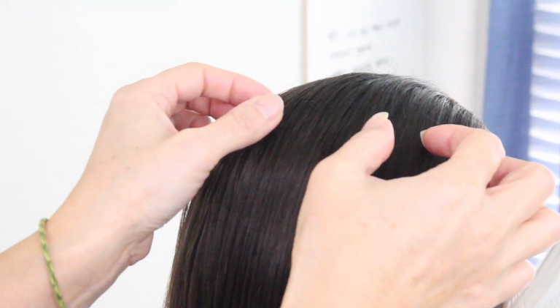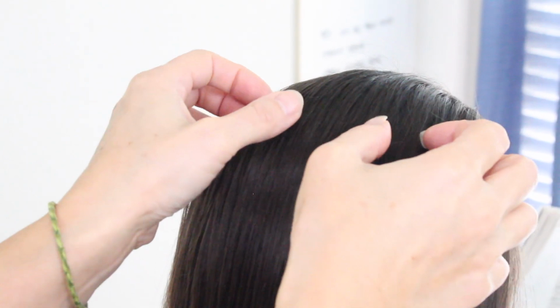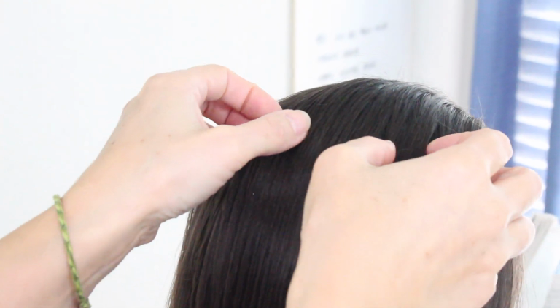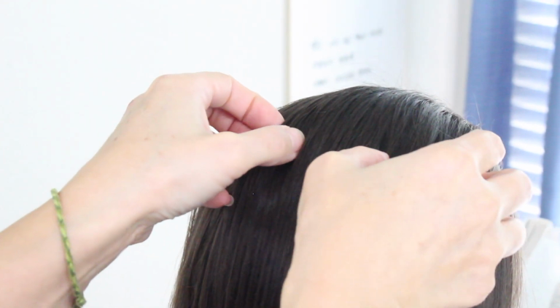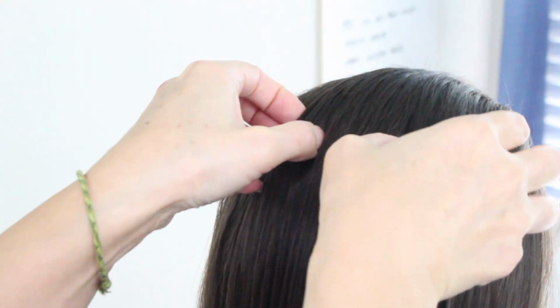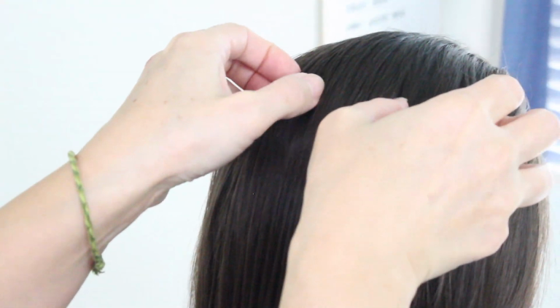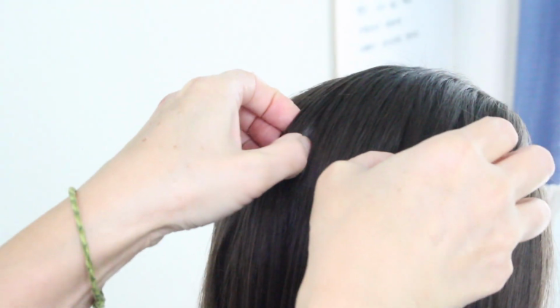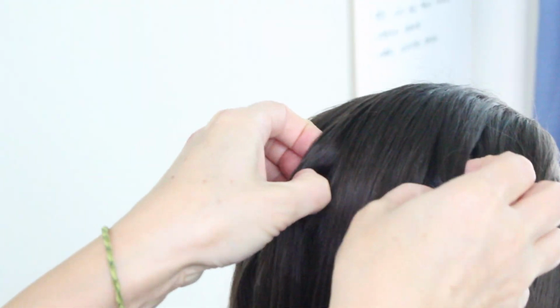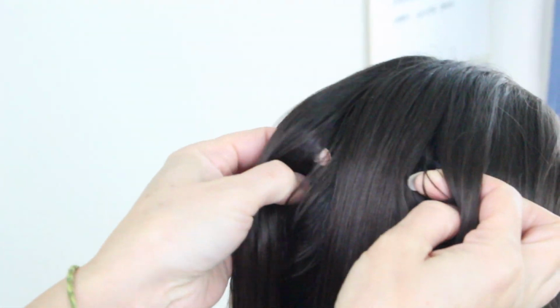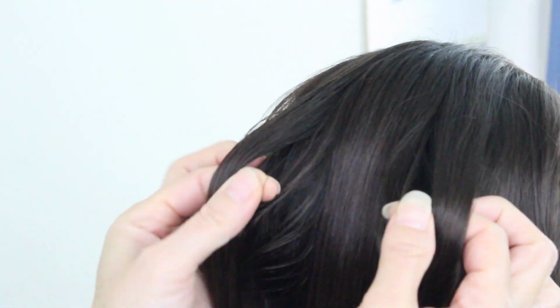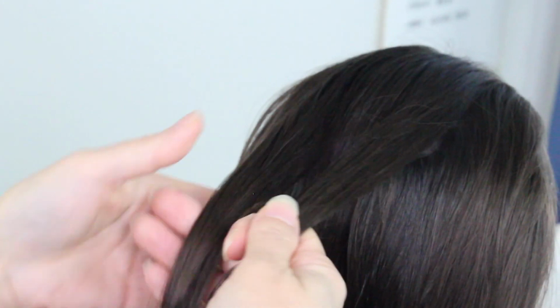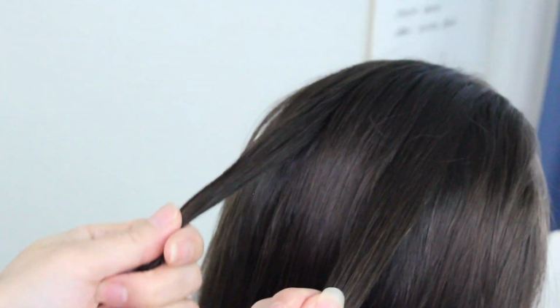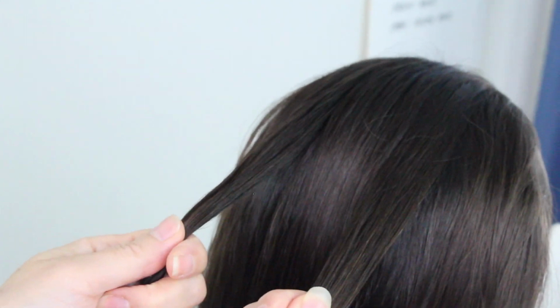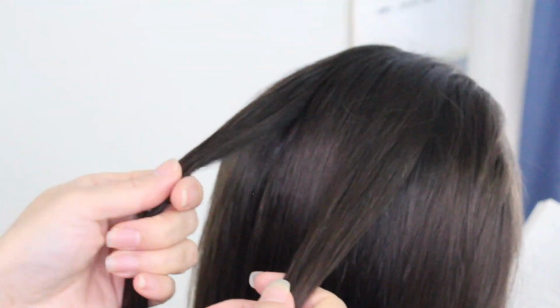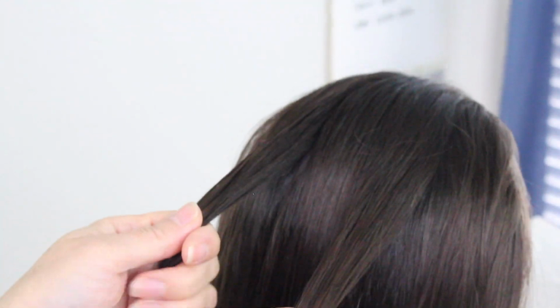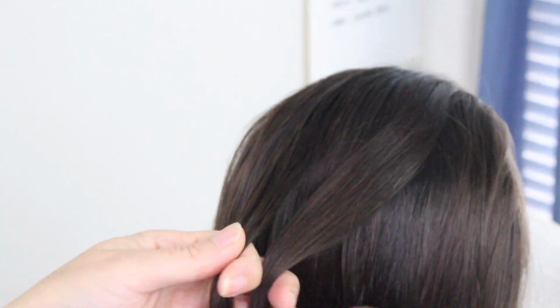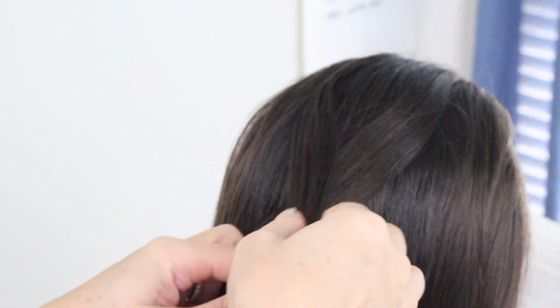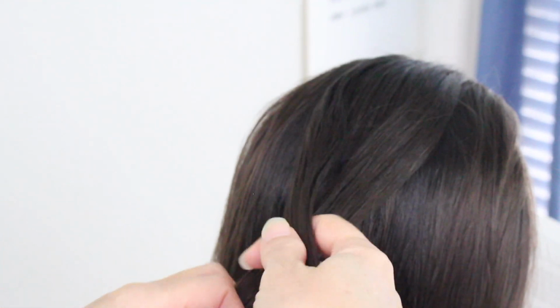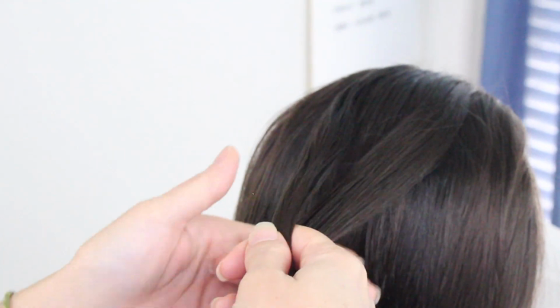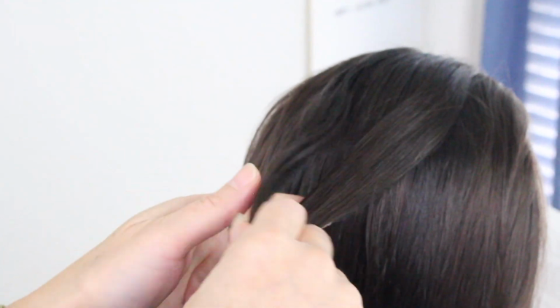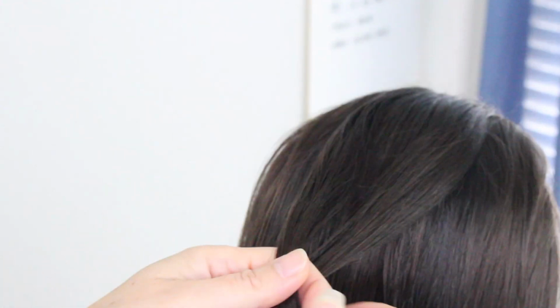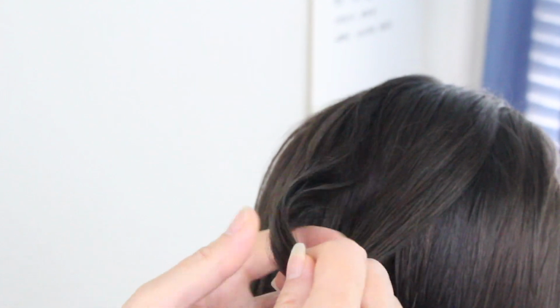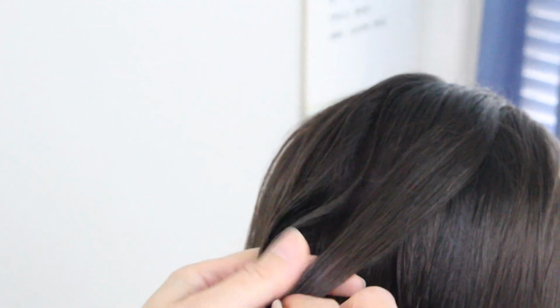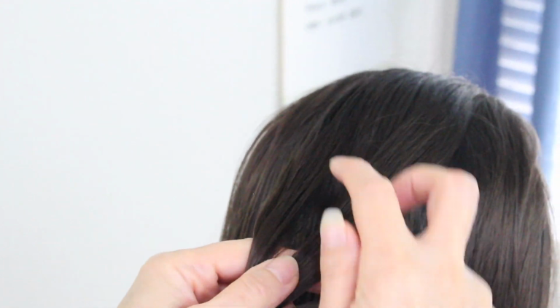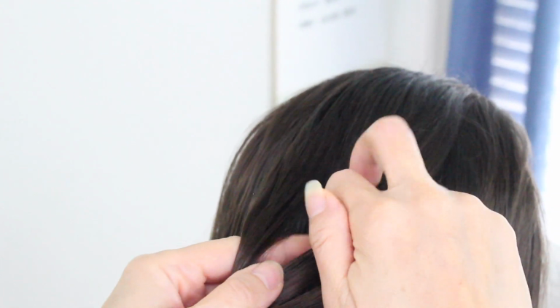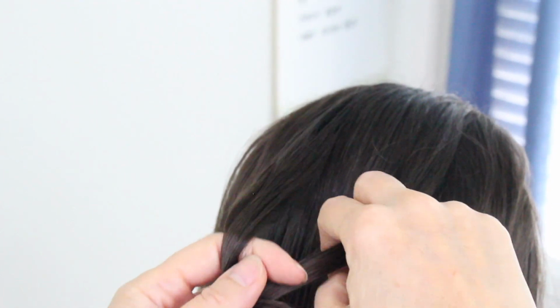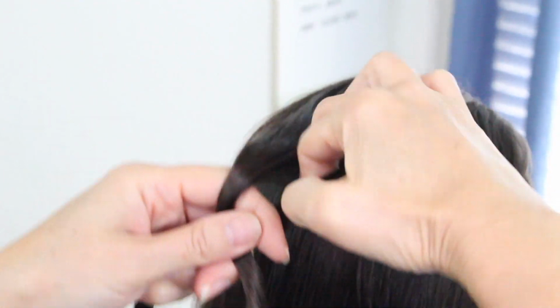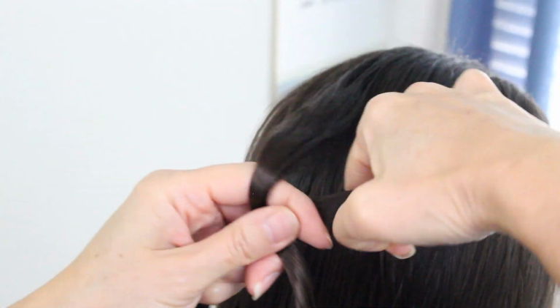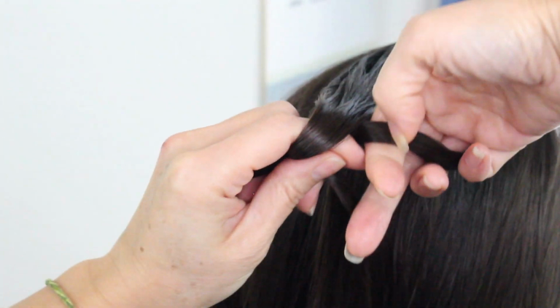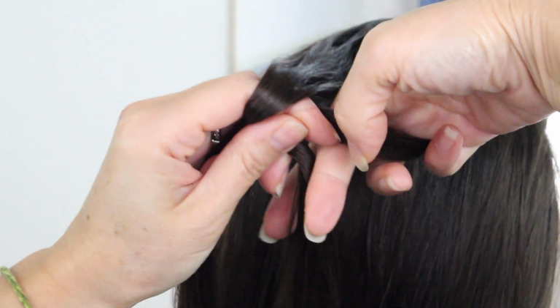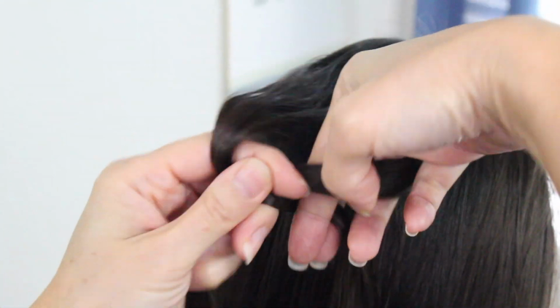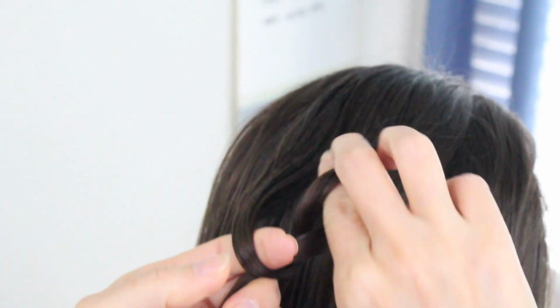You want to take two small sections from the top right here, apart from each other like this. You're going to take the left strand over the right strand and go ahead and create a knot.